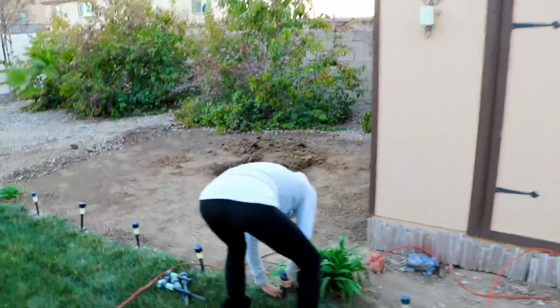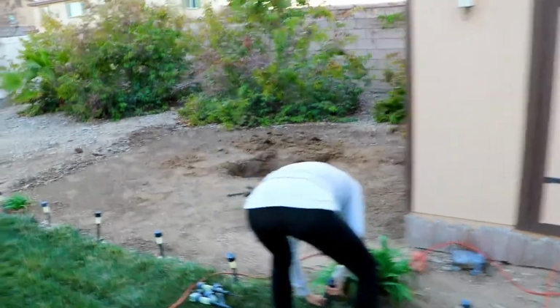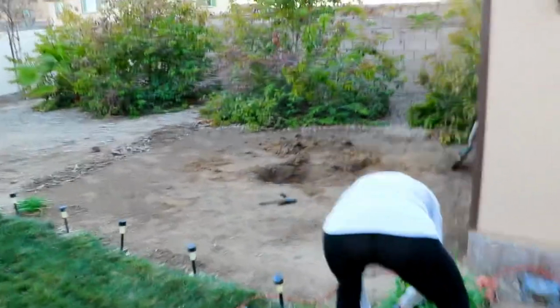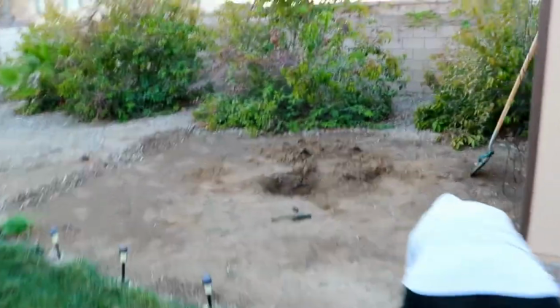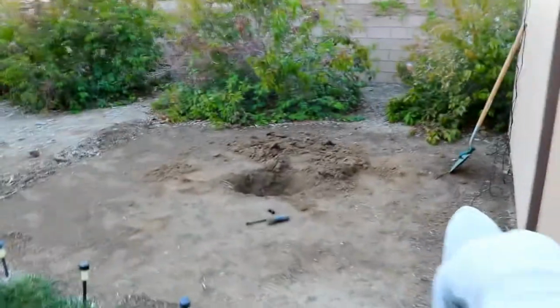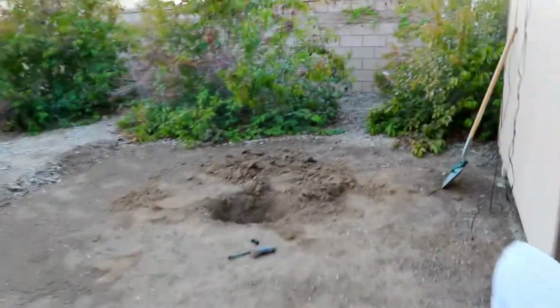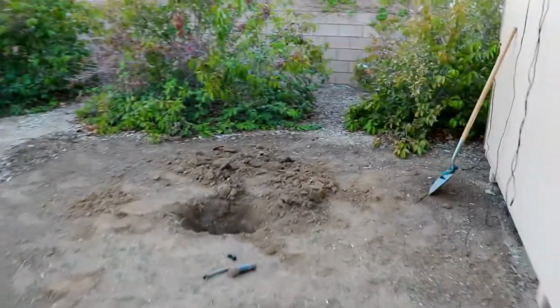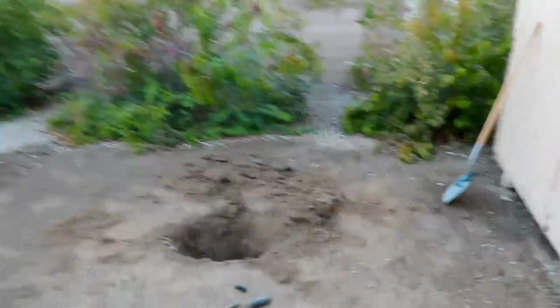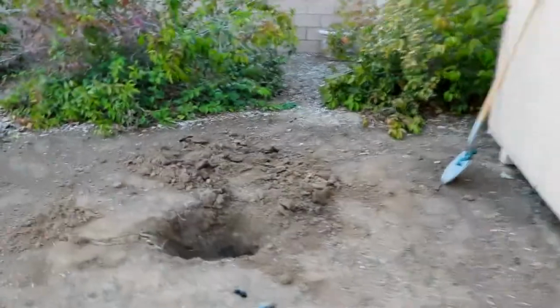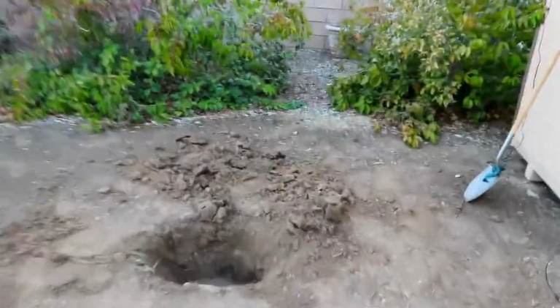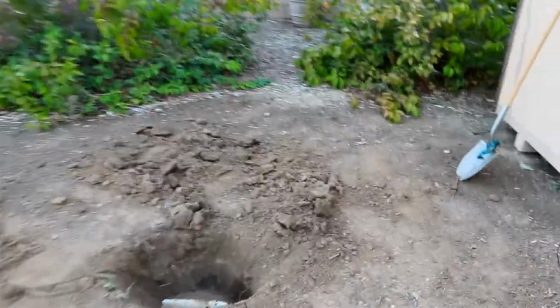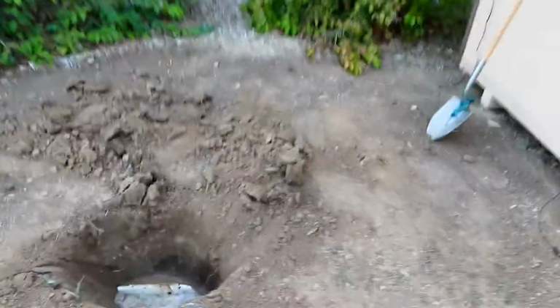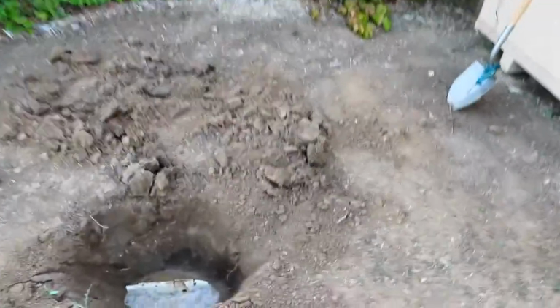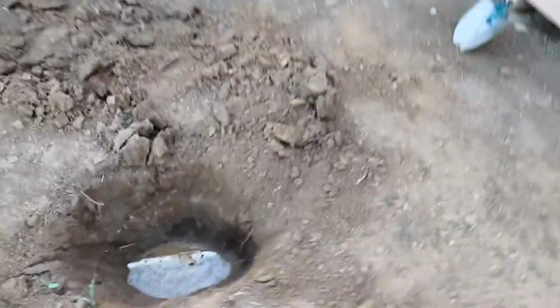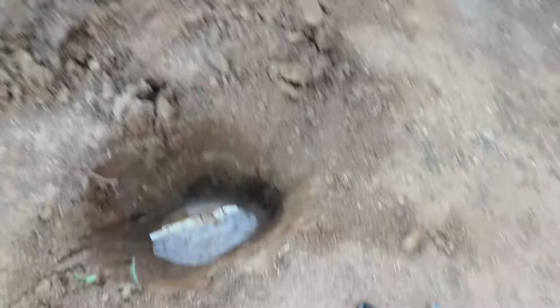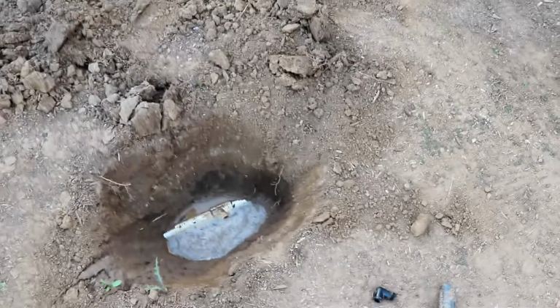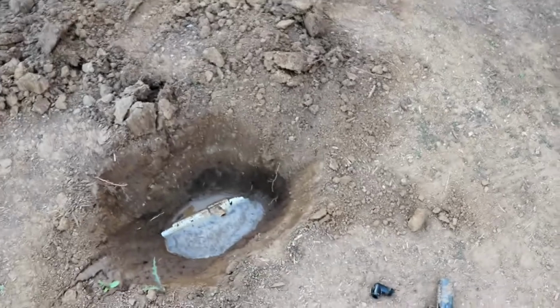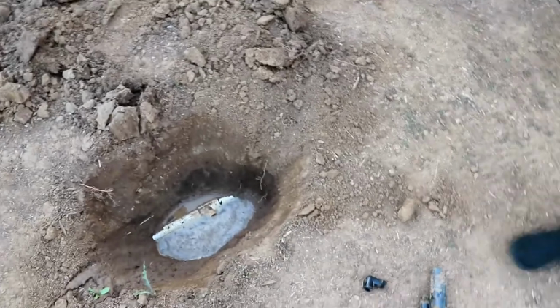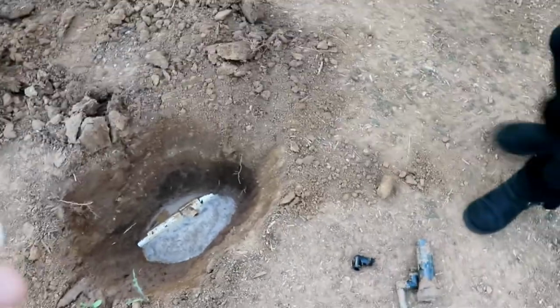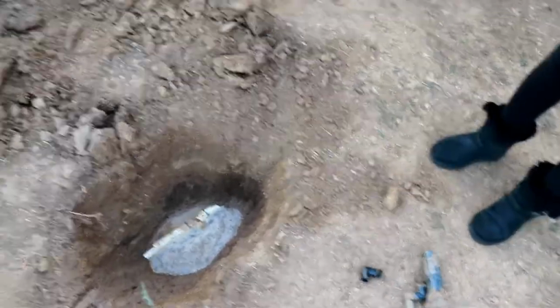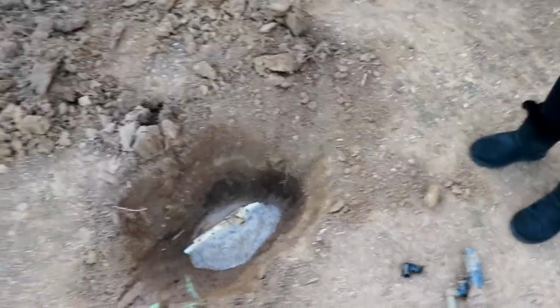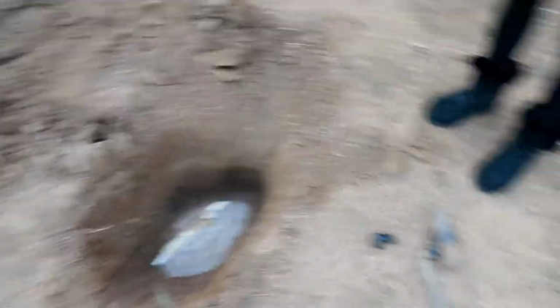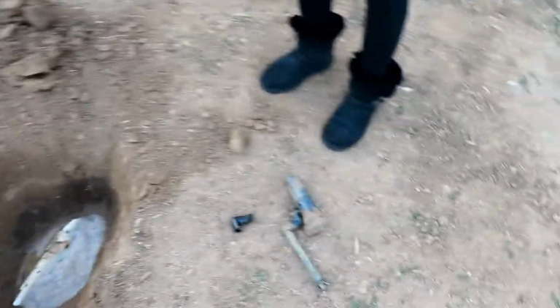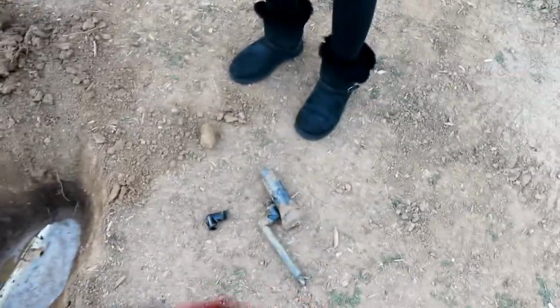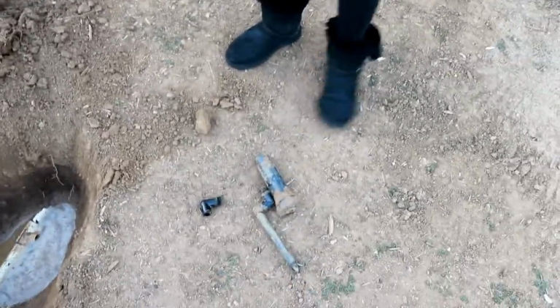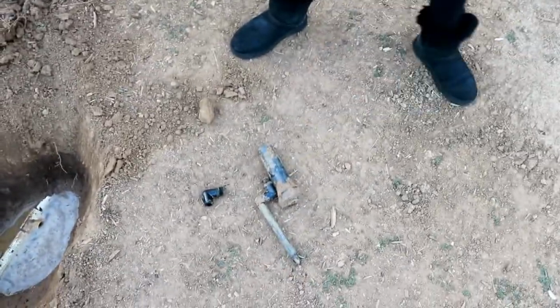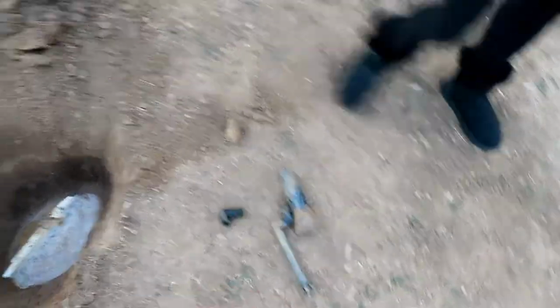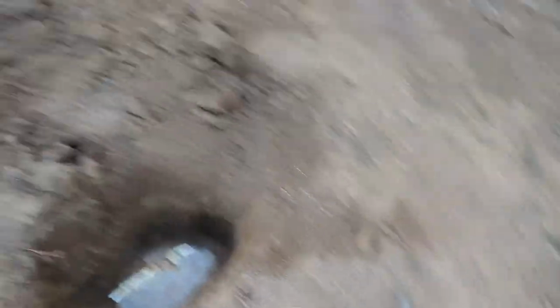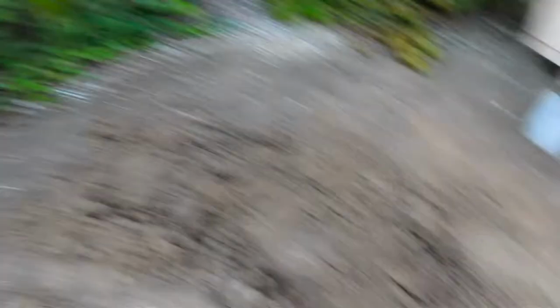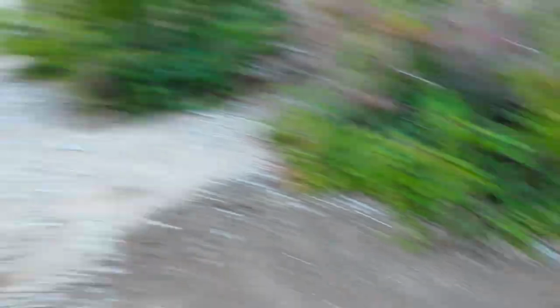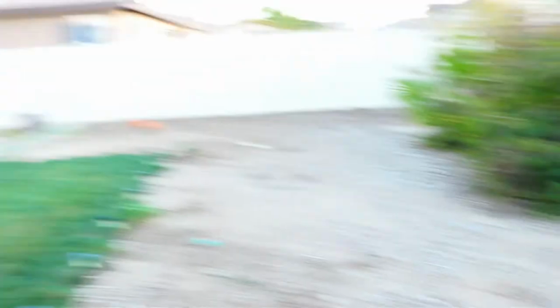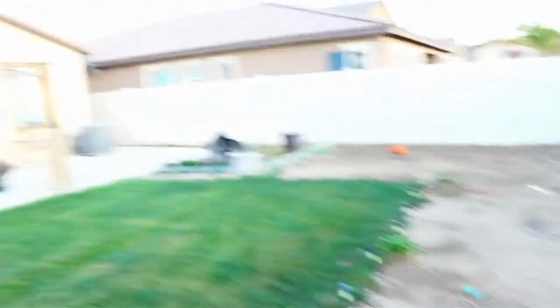I have to wait for the water to evaporate overnight to finish plugging that sprinkler head. Dang dogs!